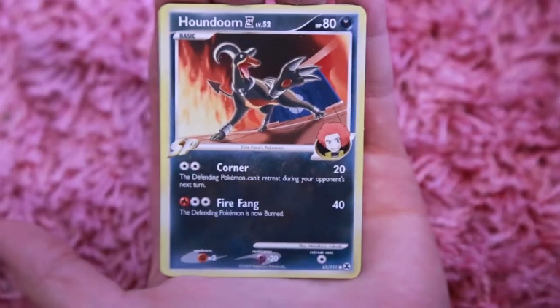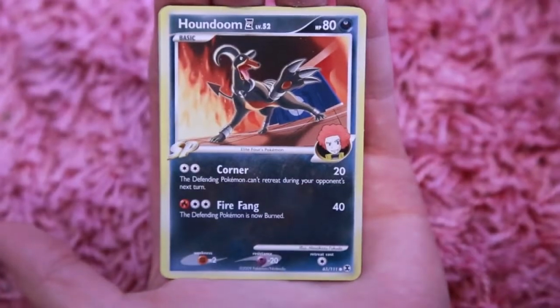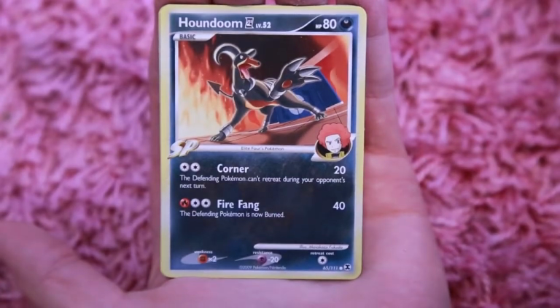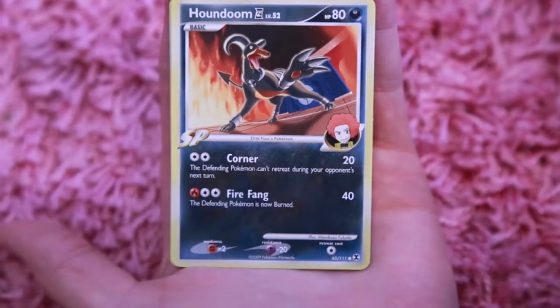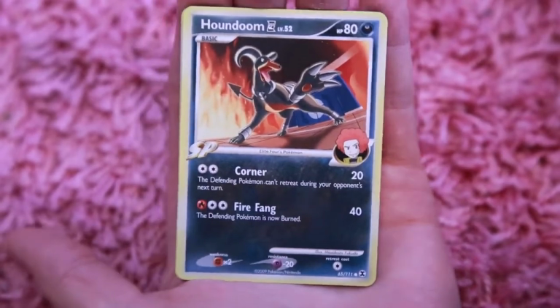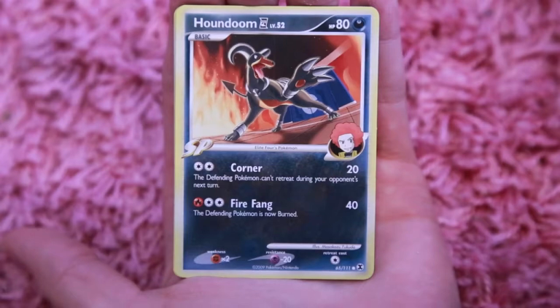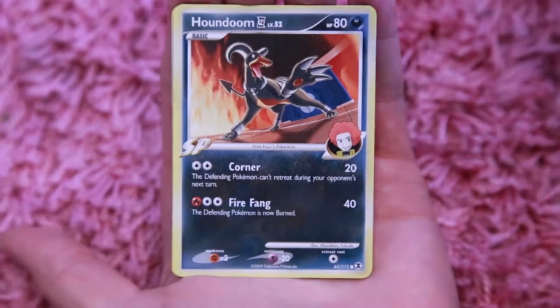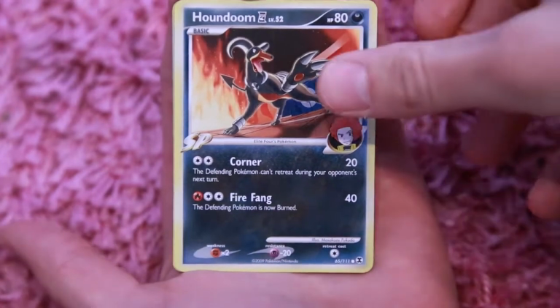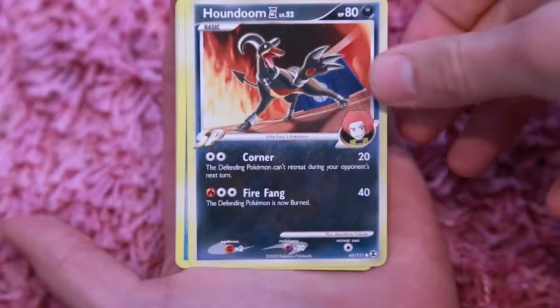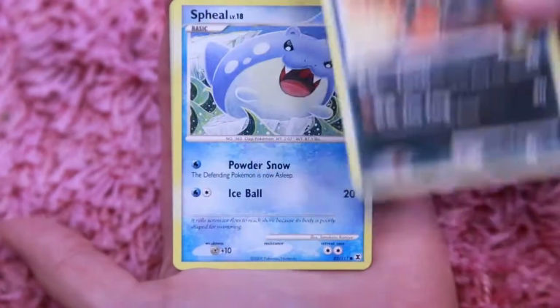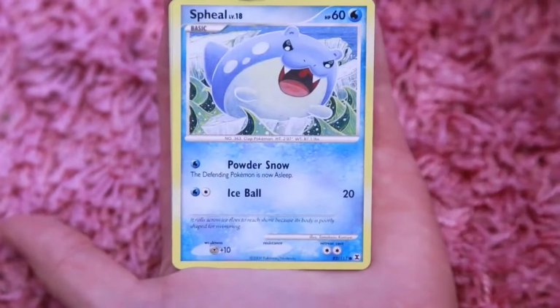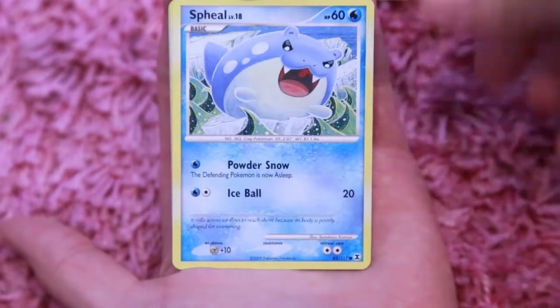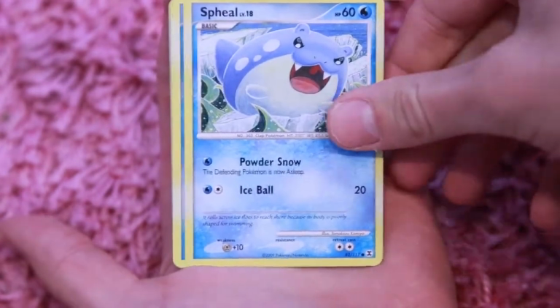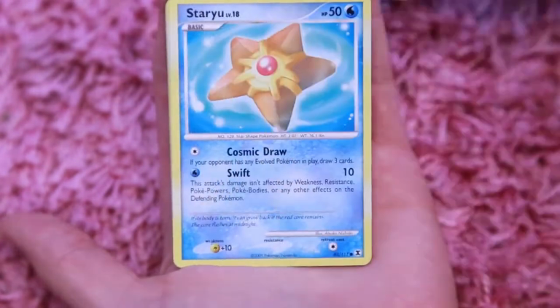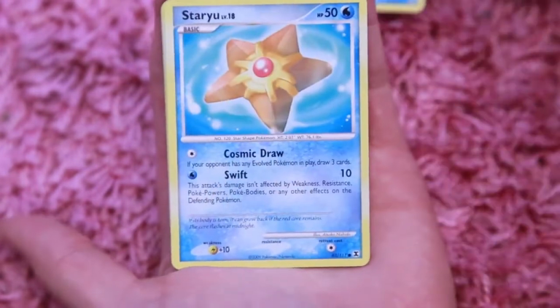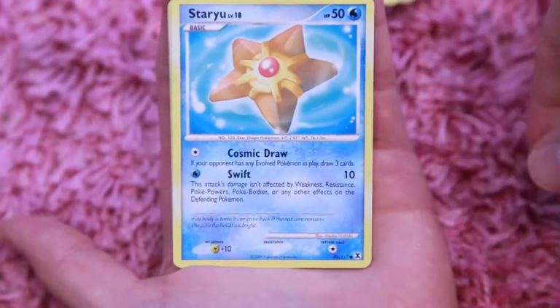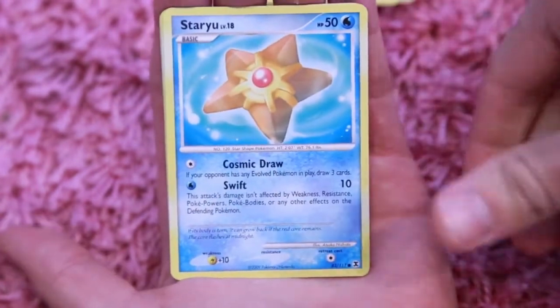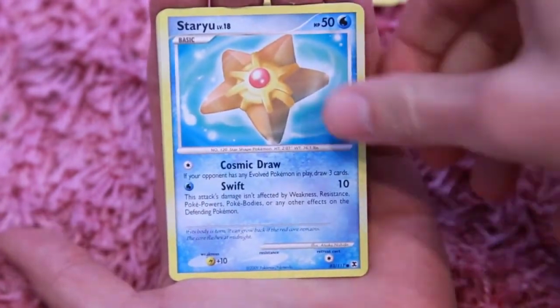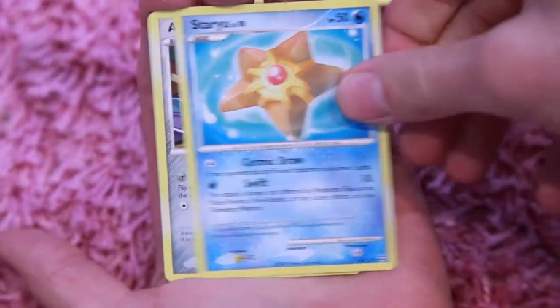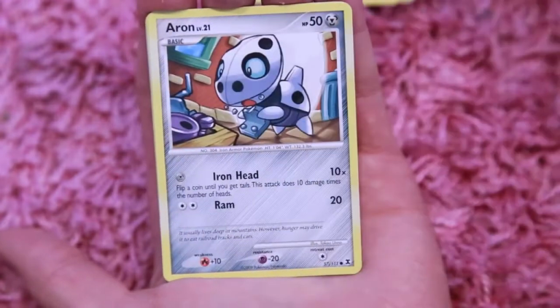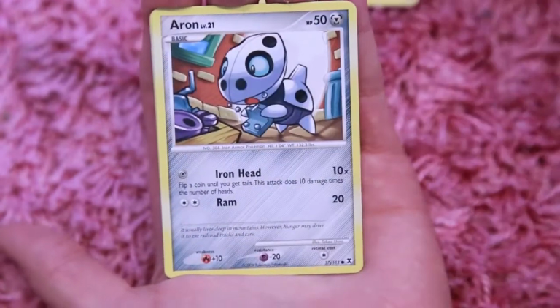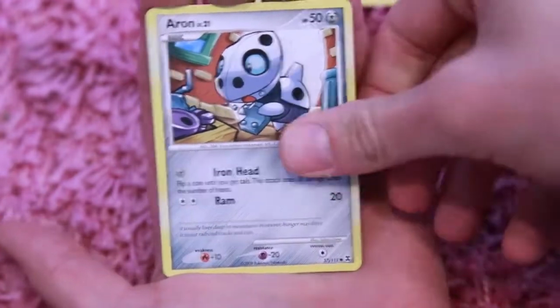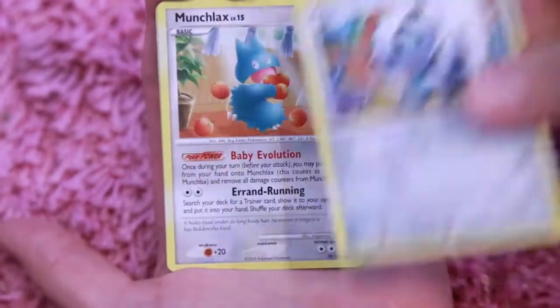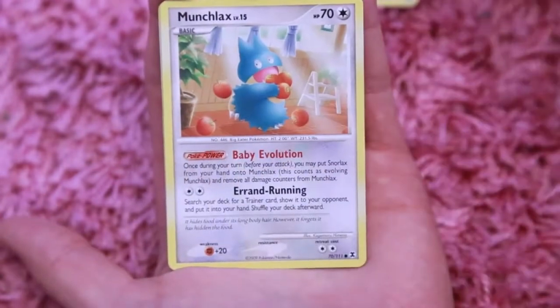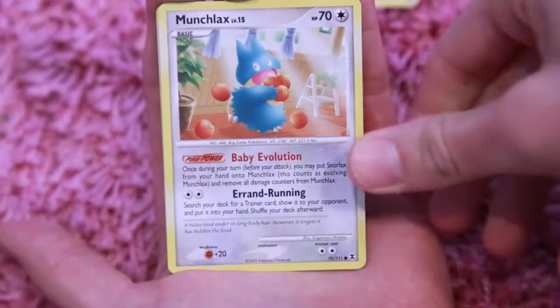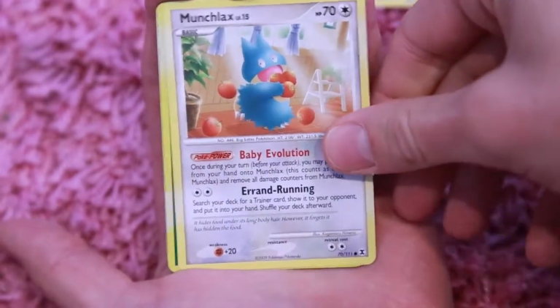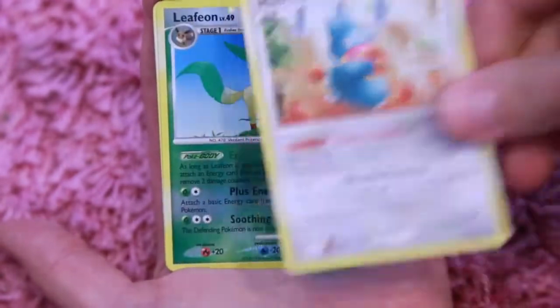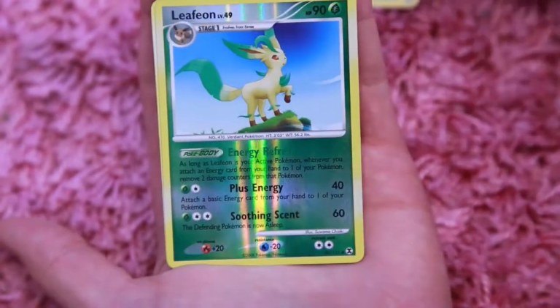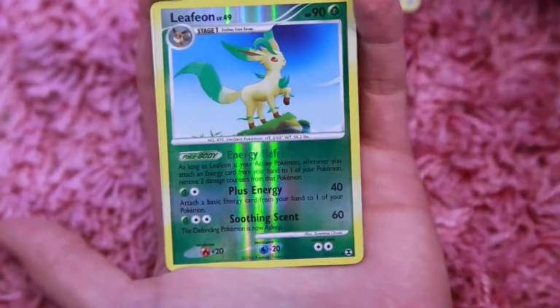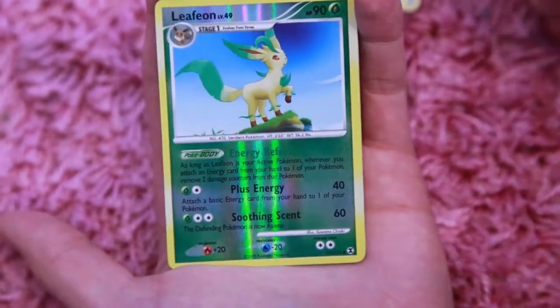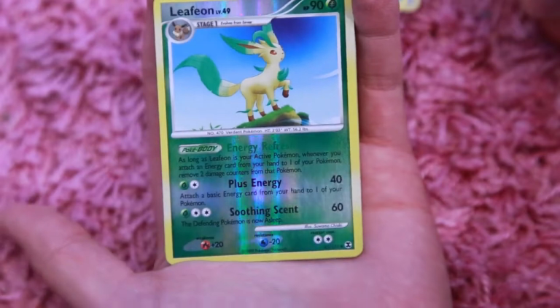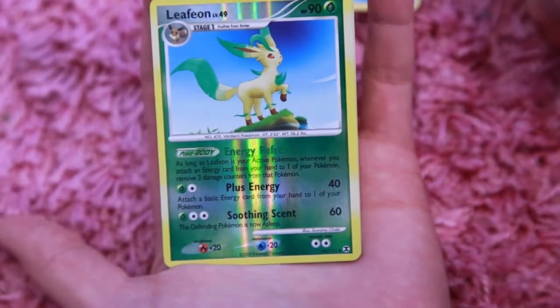A Houndoom to start it off. Houndoom. A Spiel. Really nice art on these cards. A Staryu. An Aeron. A Munchclank — I've never seen this before. This is beautiful.